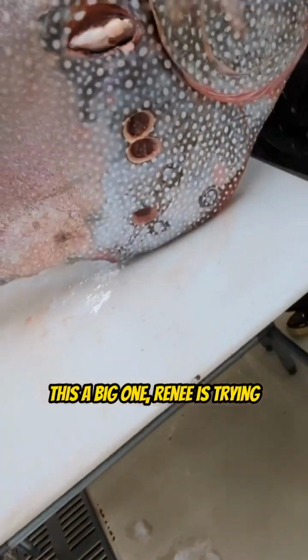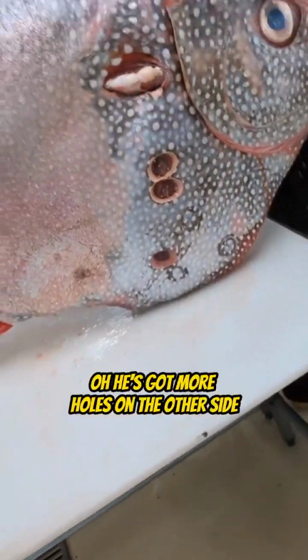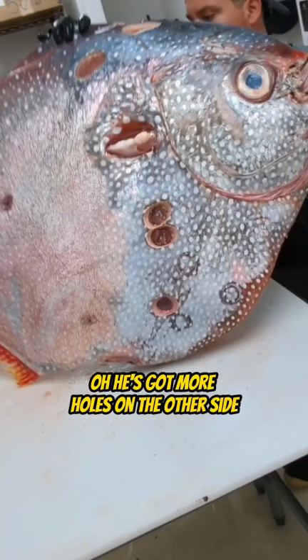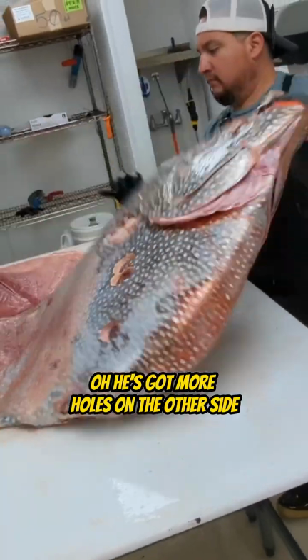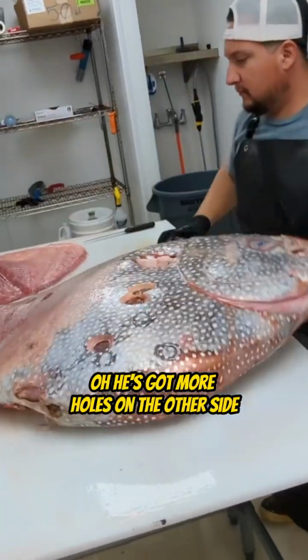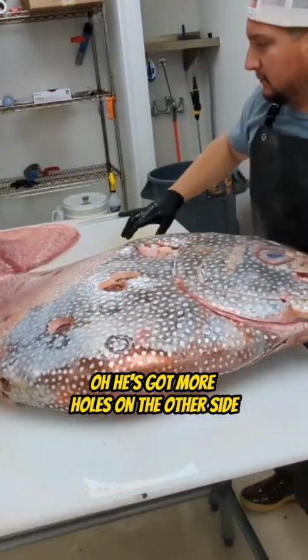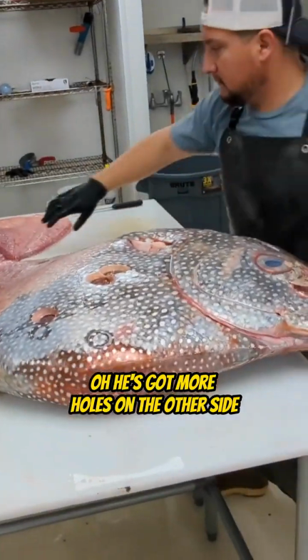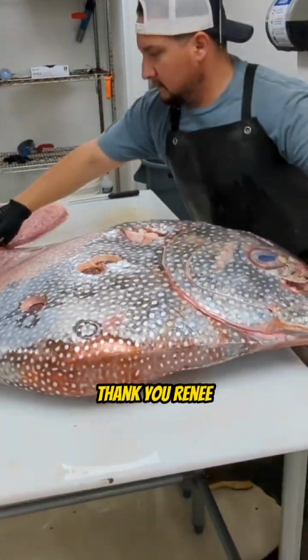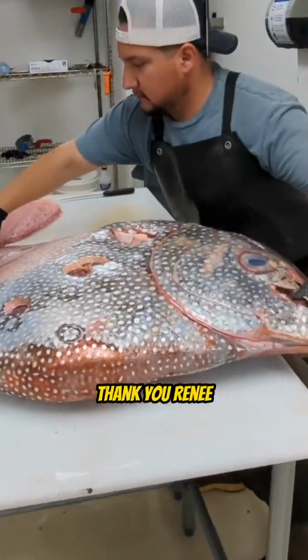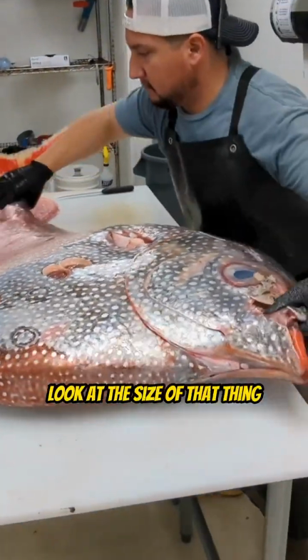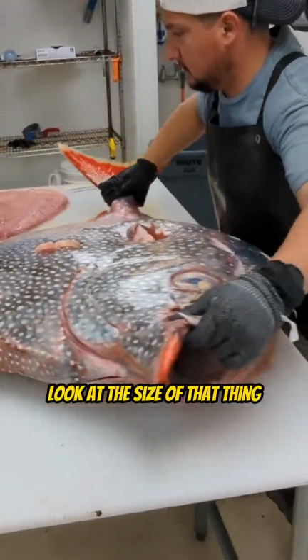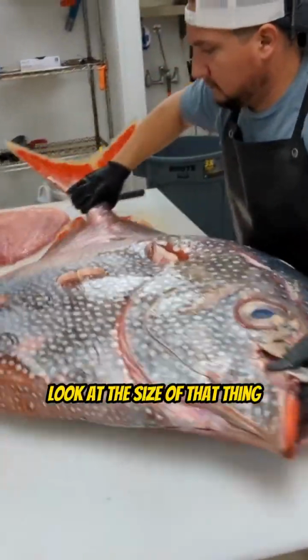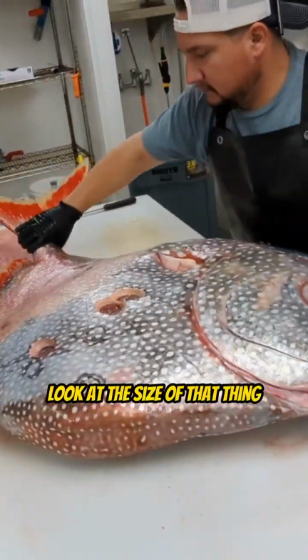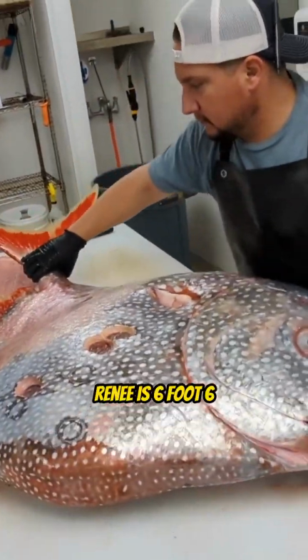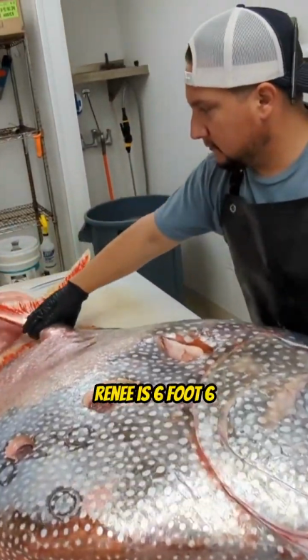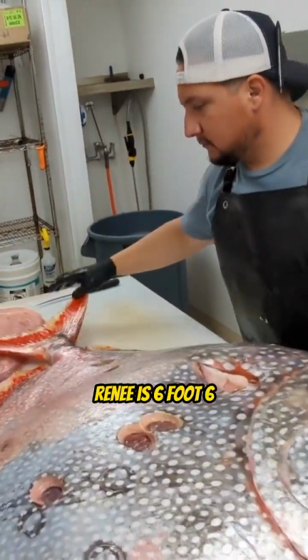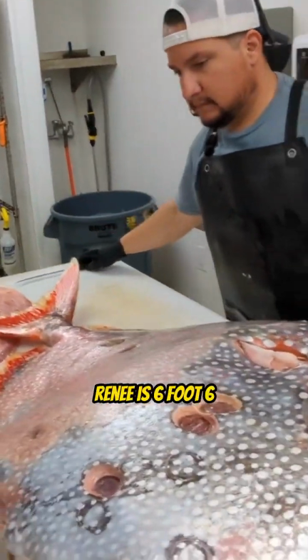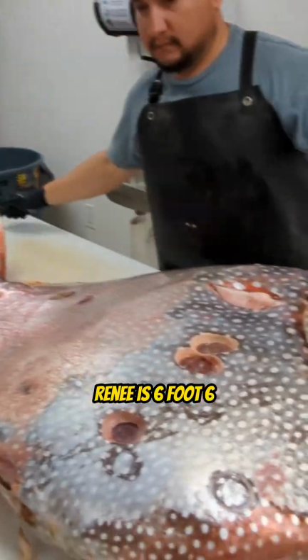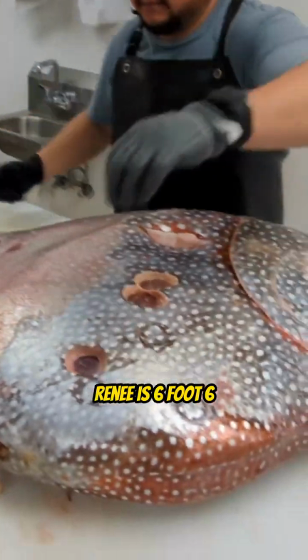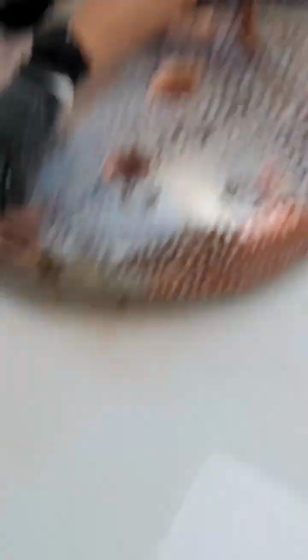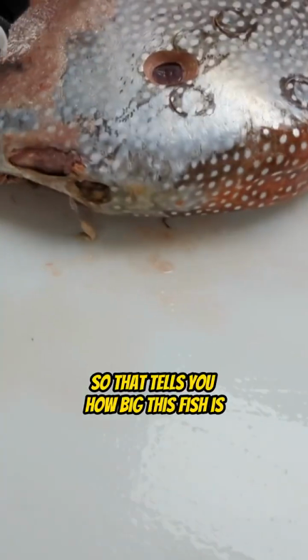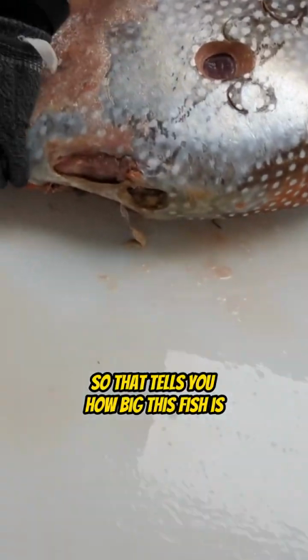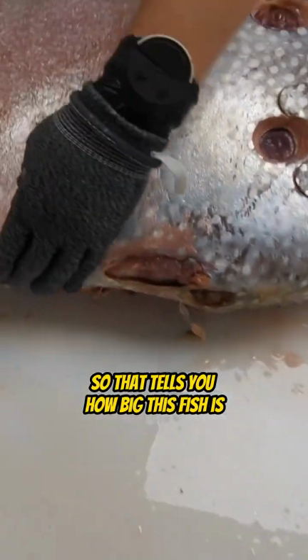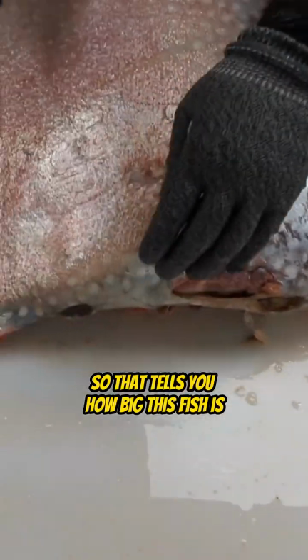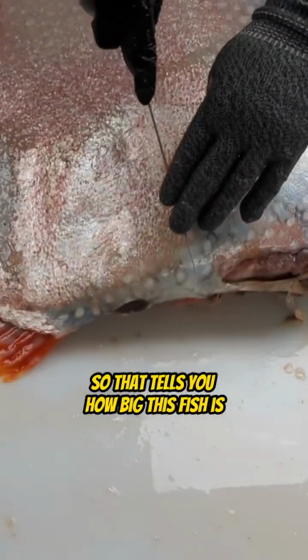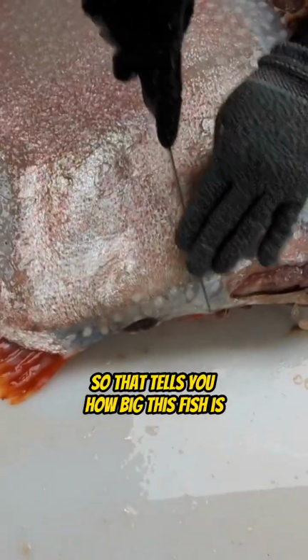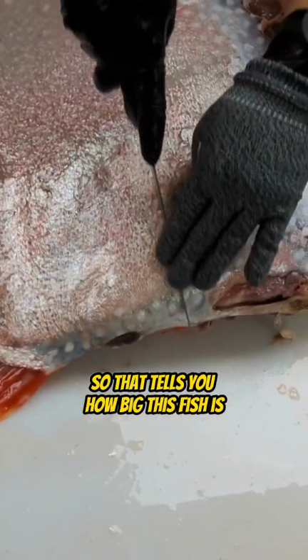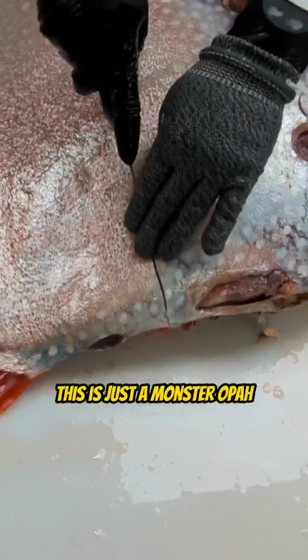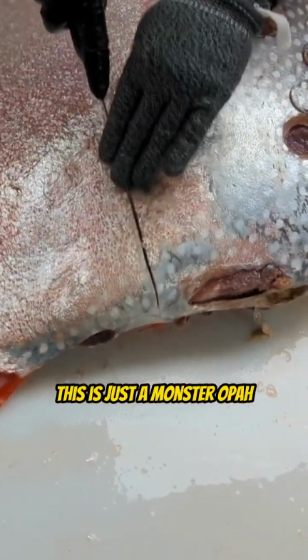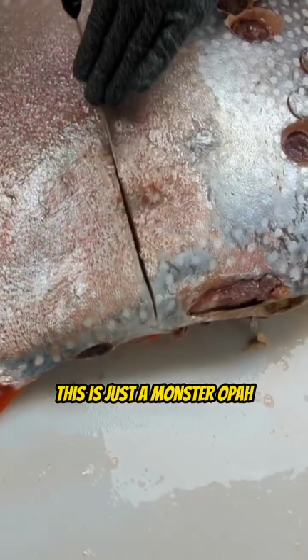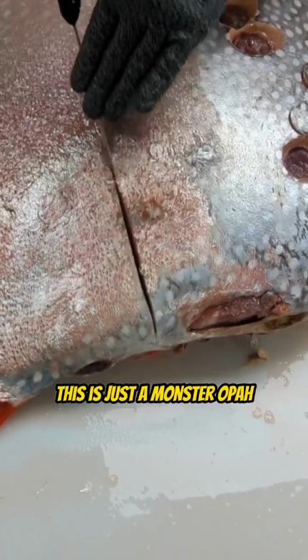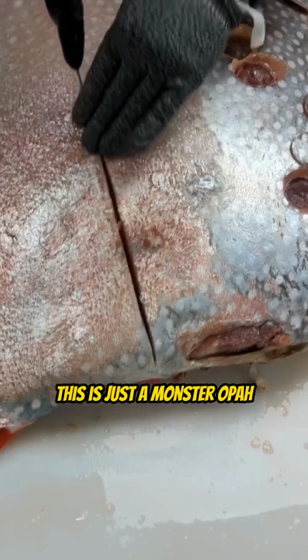He's got more holes on the other side too. Look at the size of that thing — Renee is six foot six. That tells you how big this fish is. This is just a monster Opa.